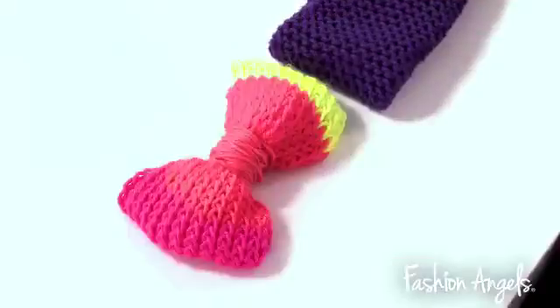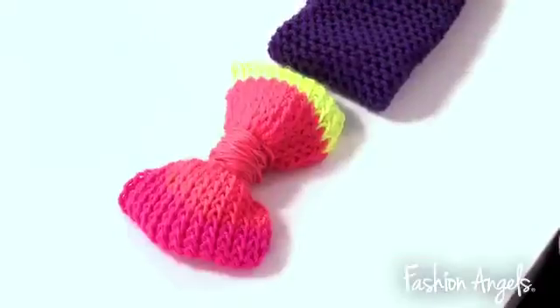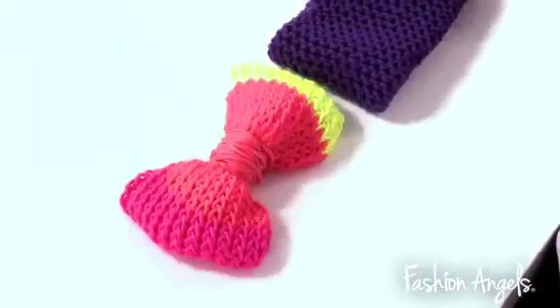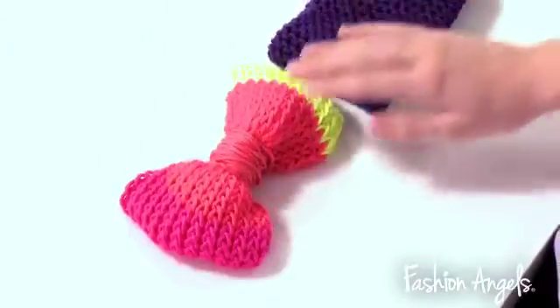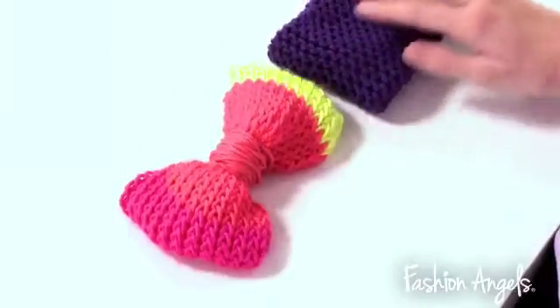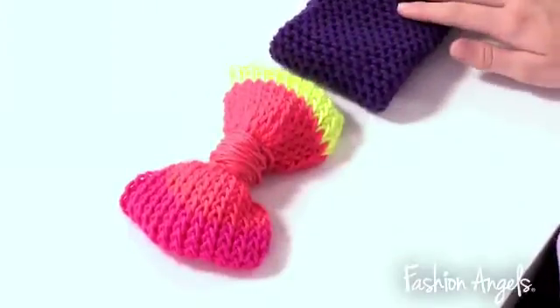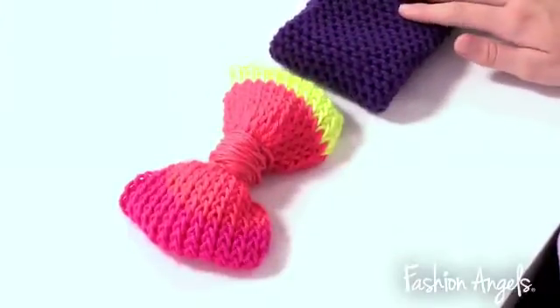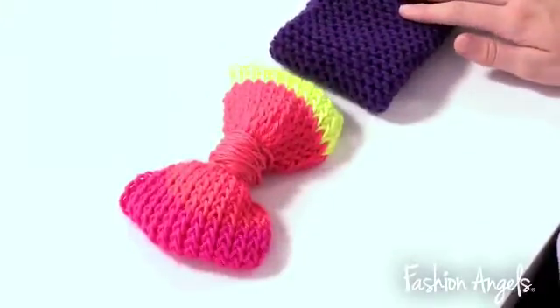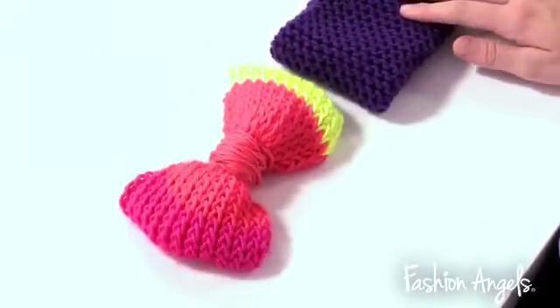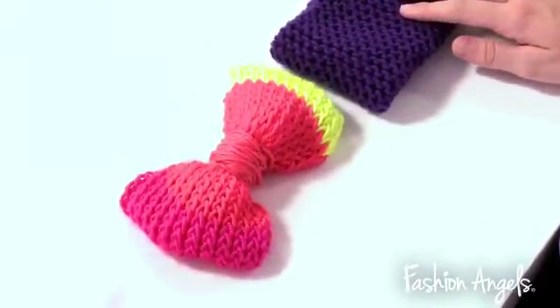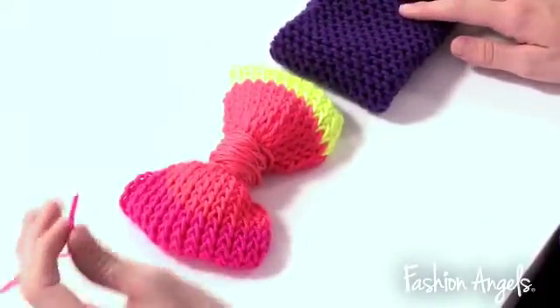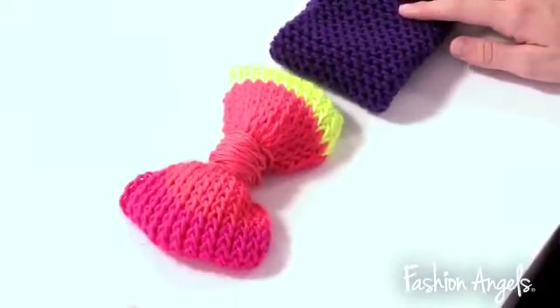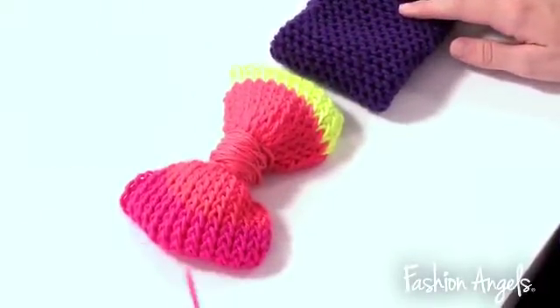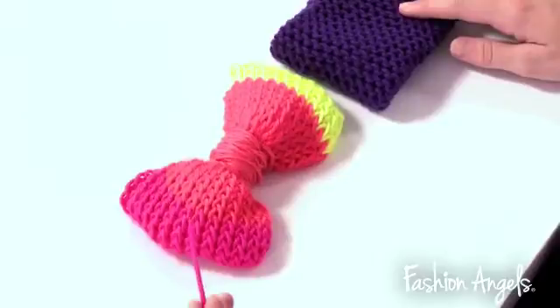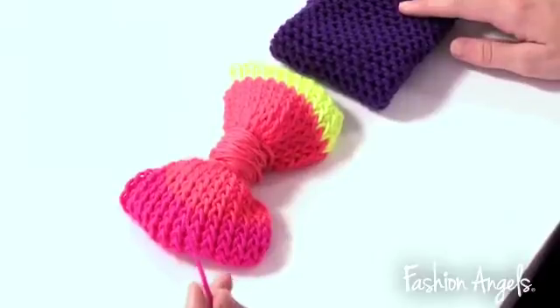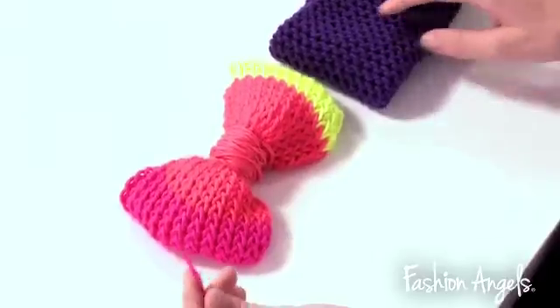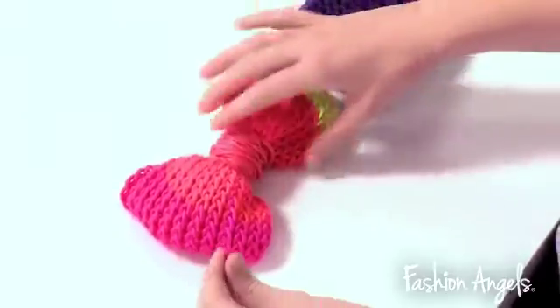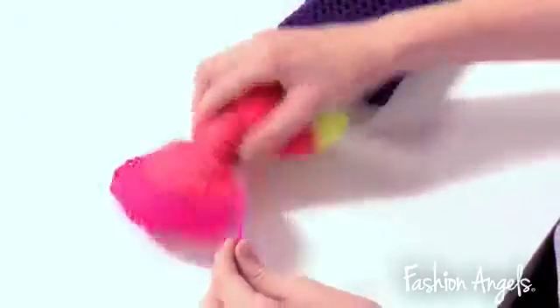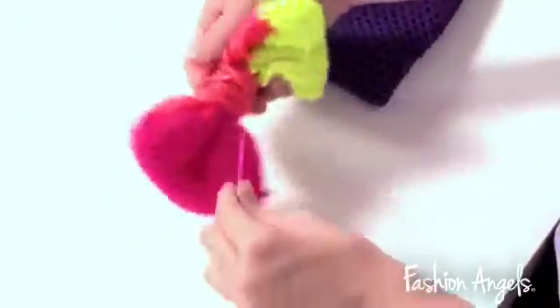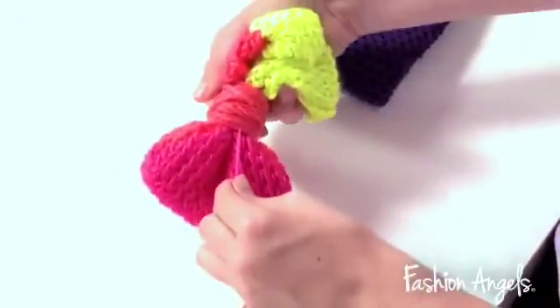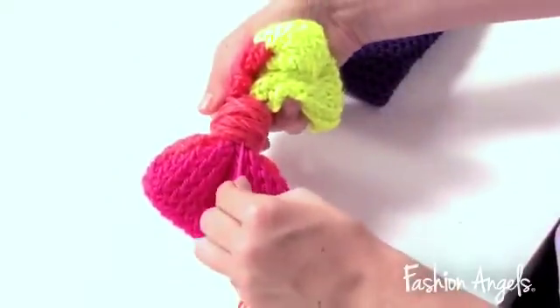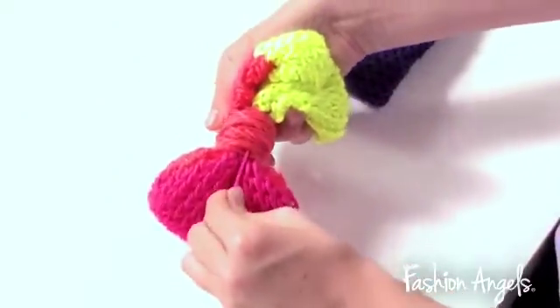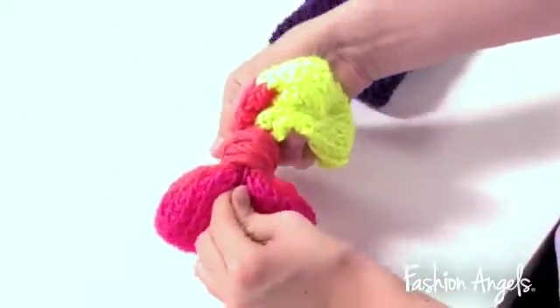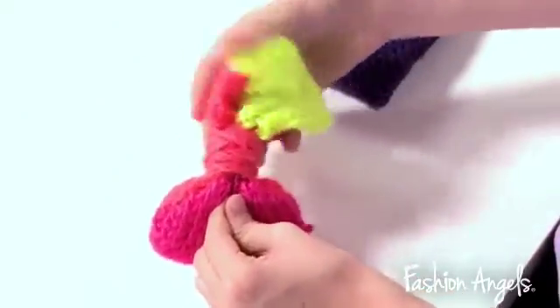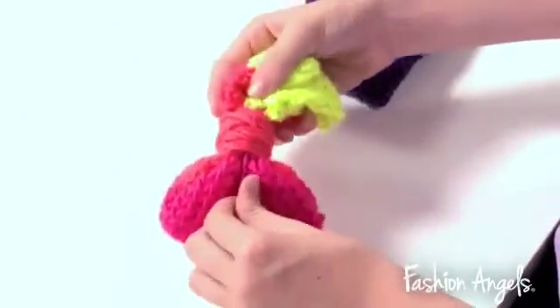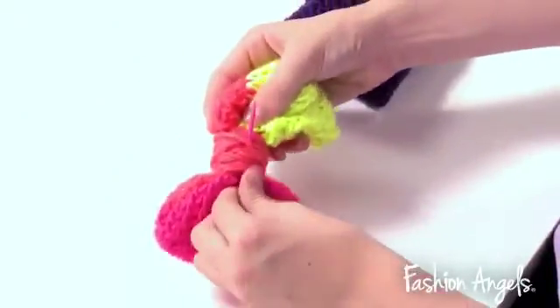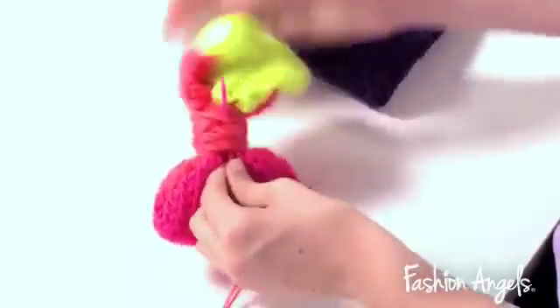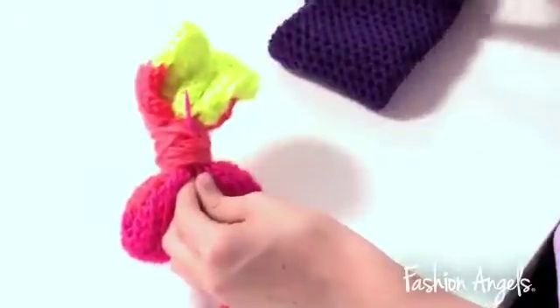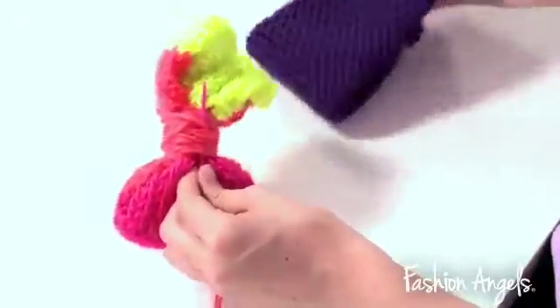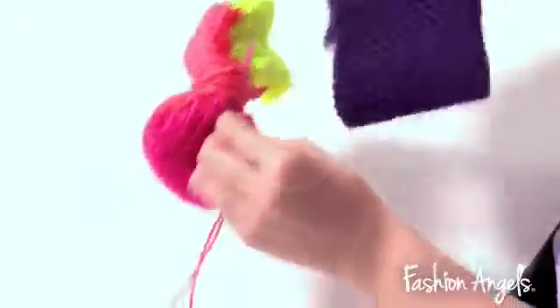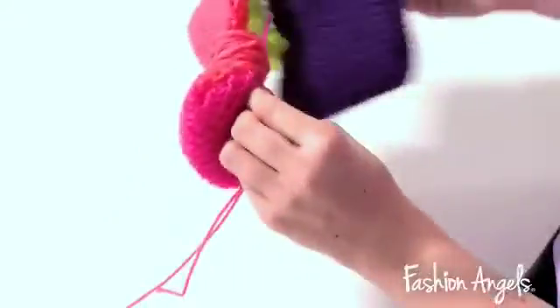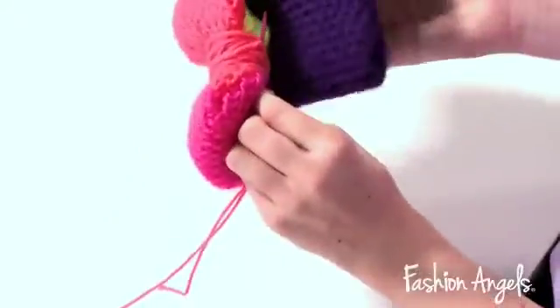Now it's time to put our bow onto our headband. We're going to take our excess coral yarn and then stitch our bow onto our headband.